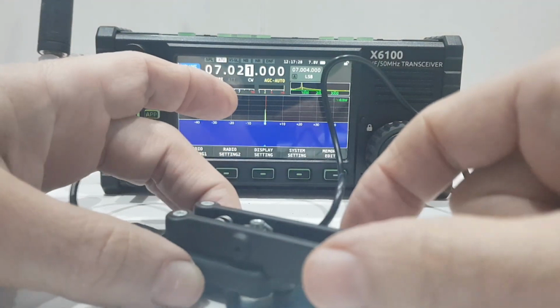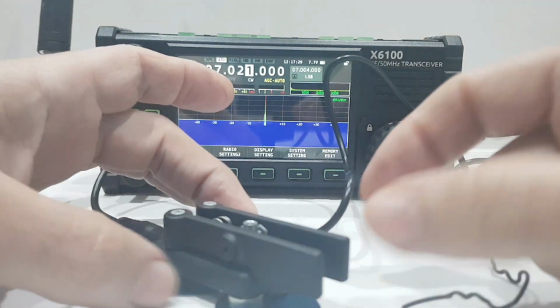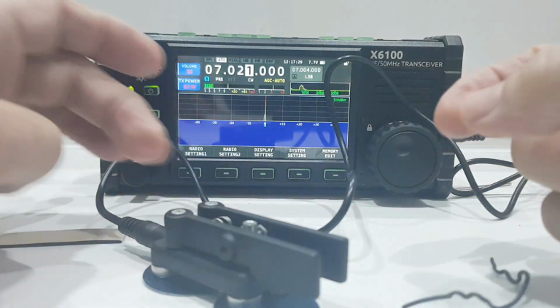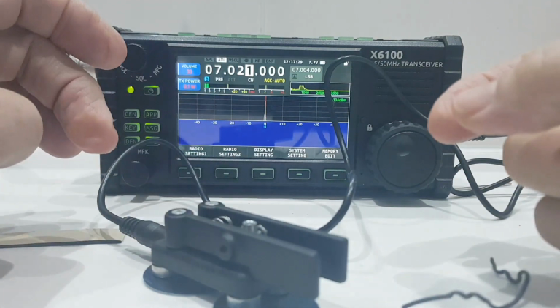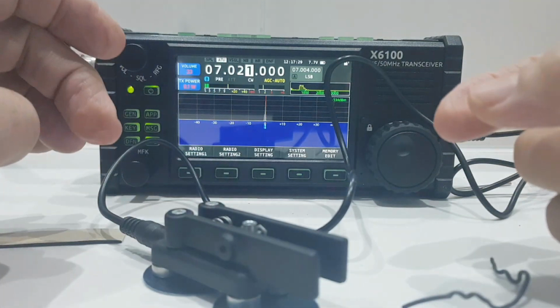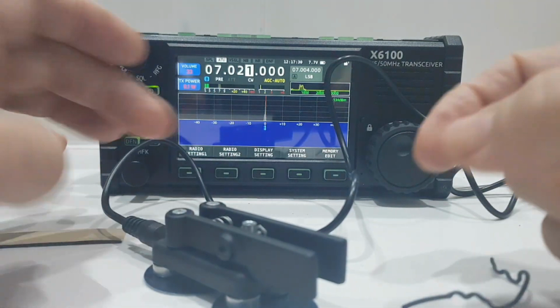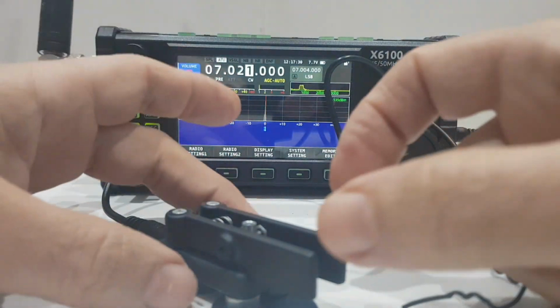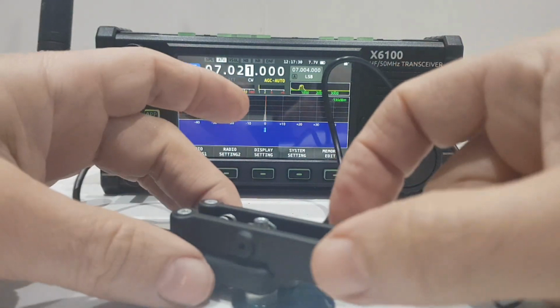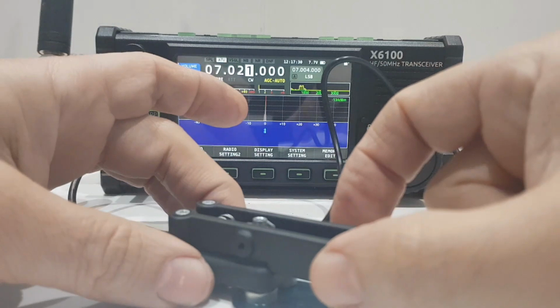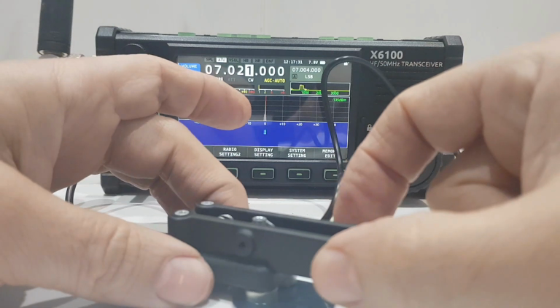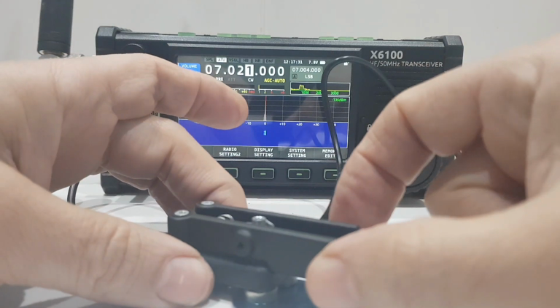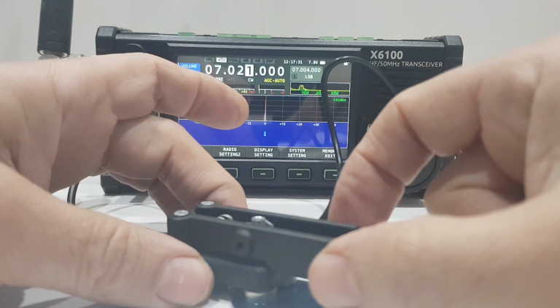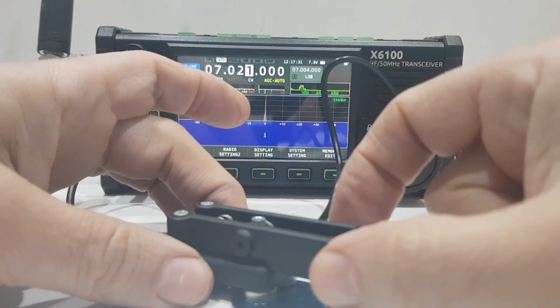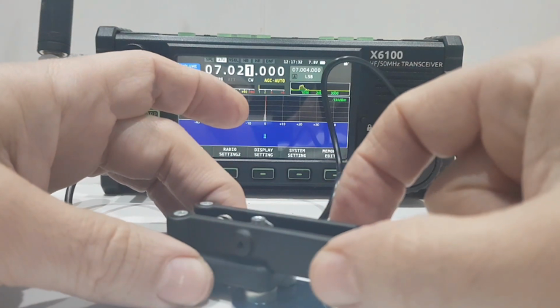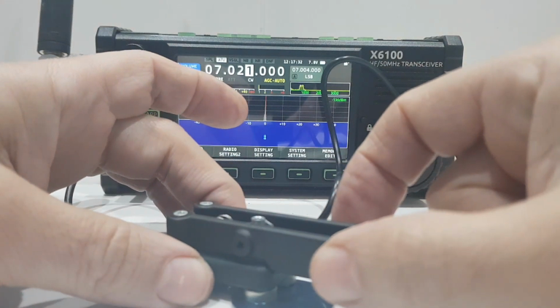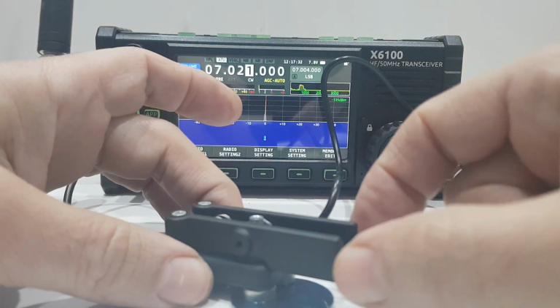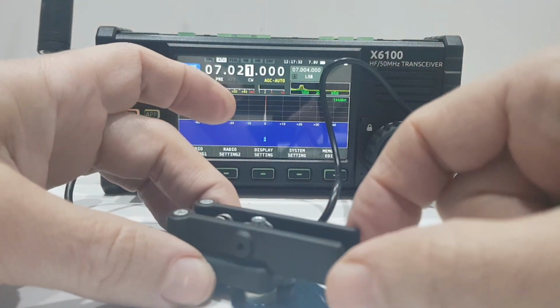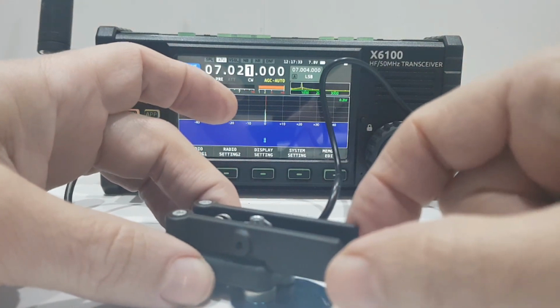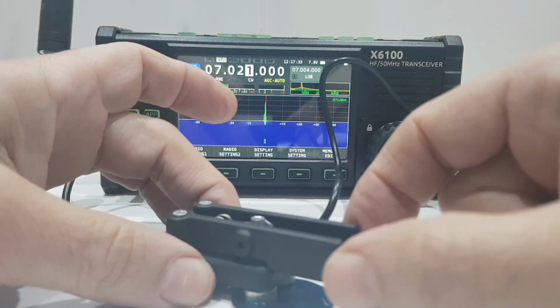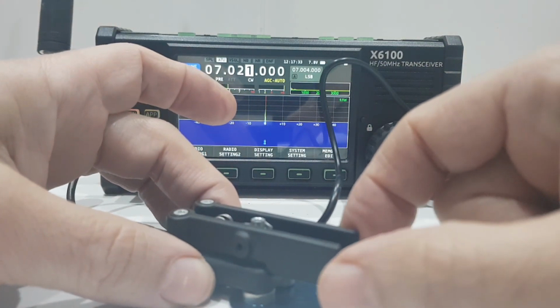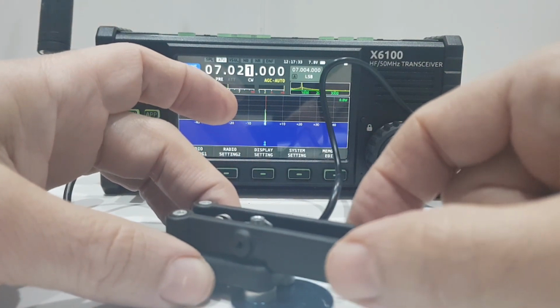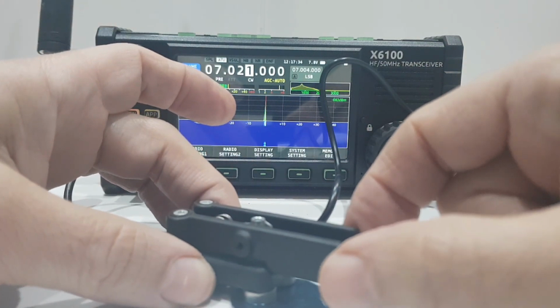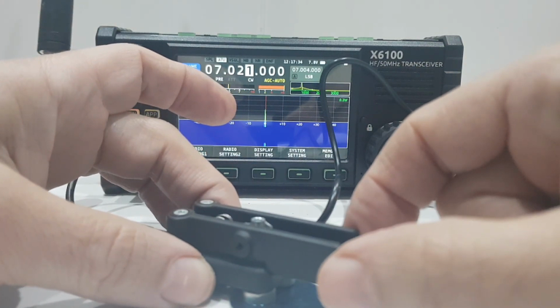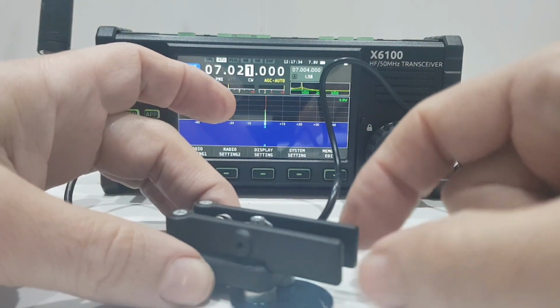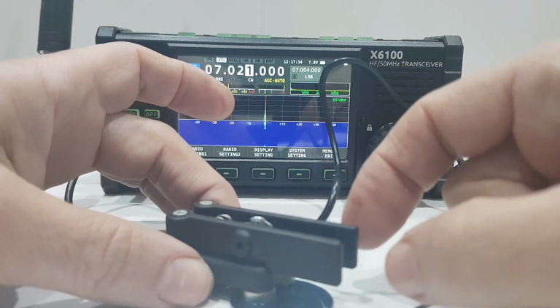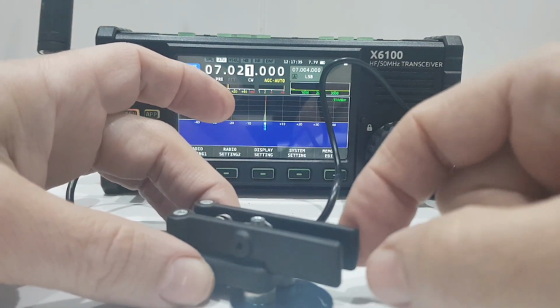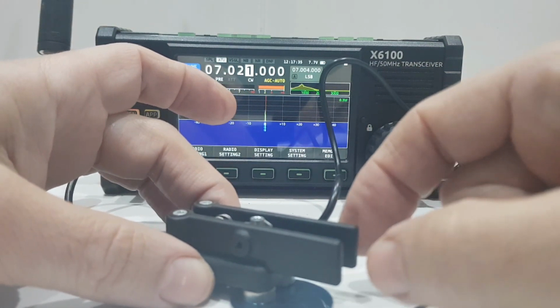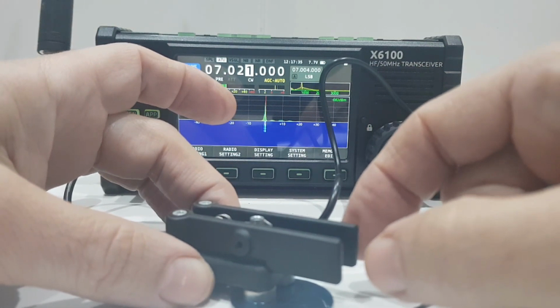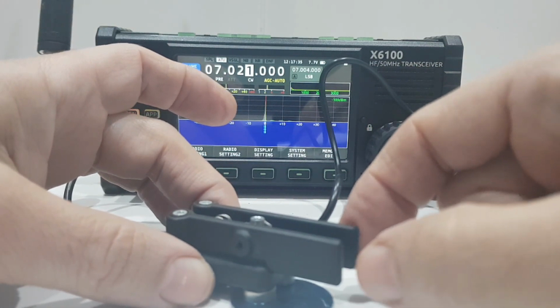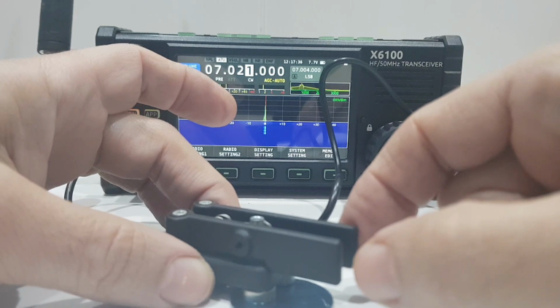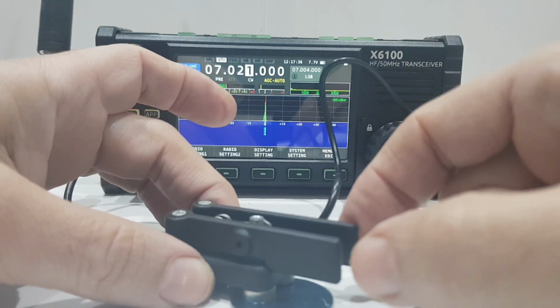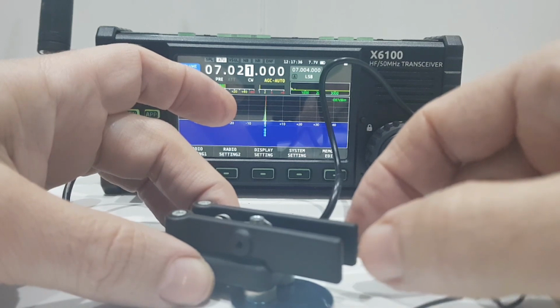I'll also test it on my Icom 705, which I'll do now. As you can see, only one side is working — but it's still usable.